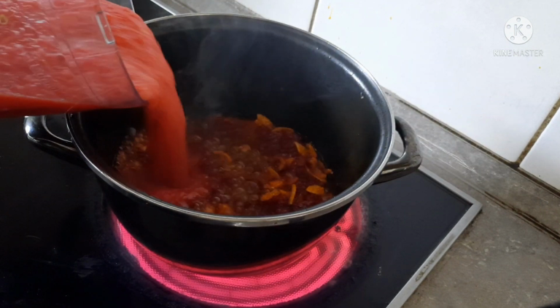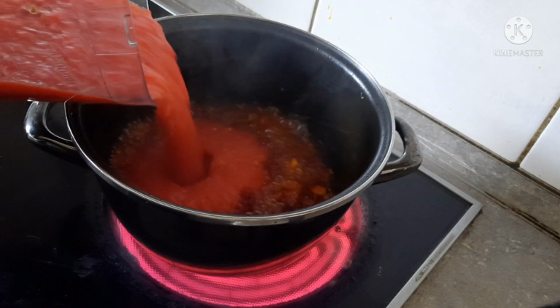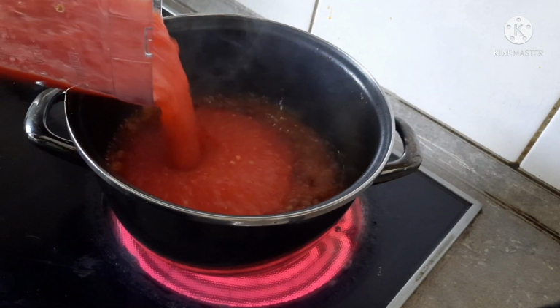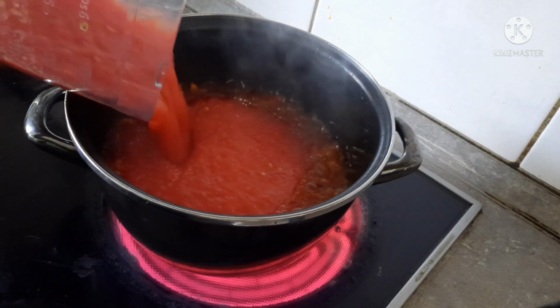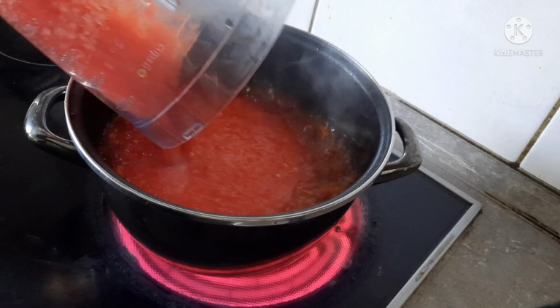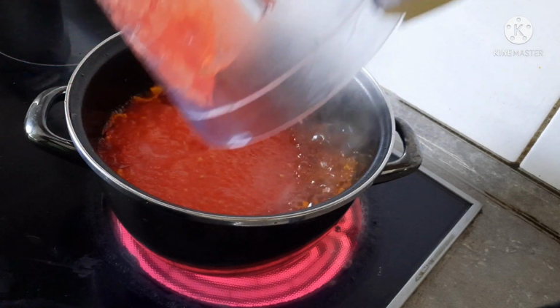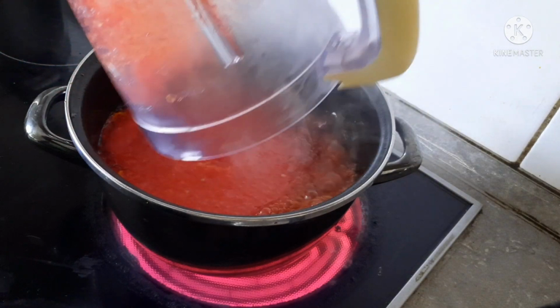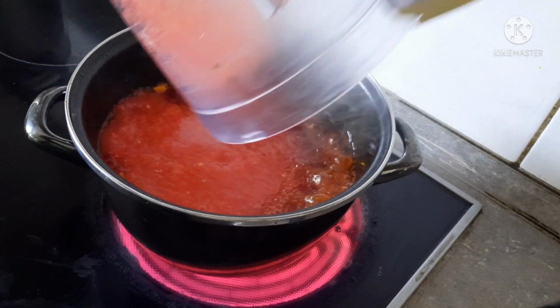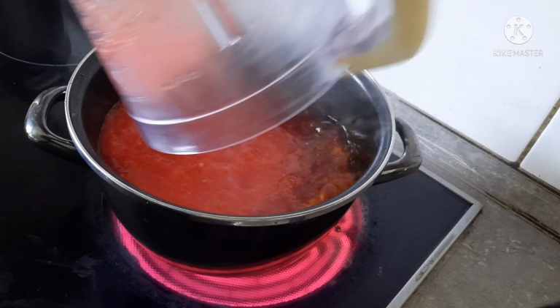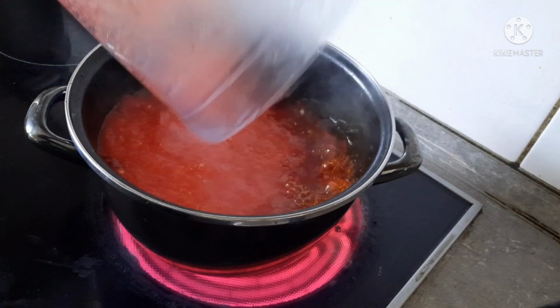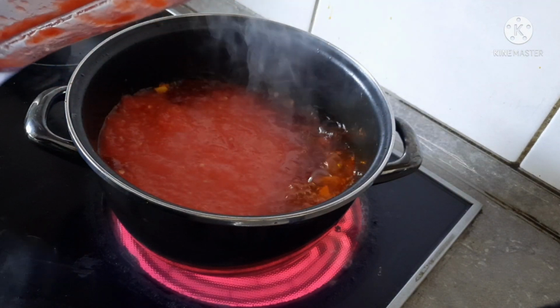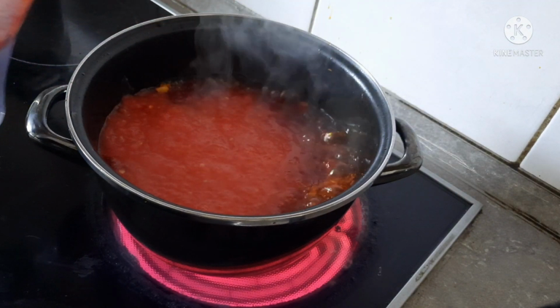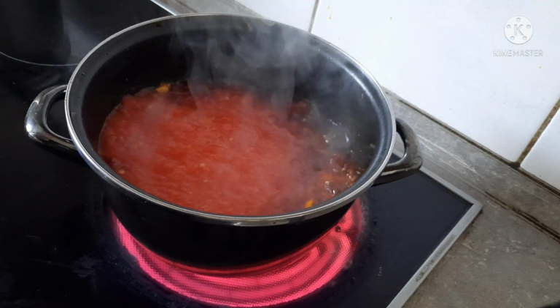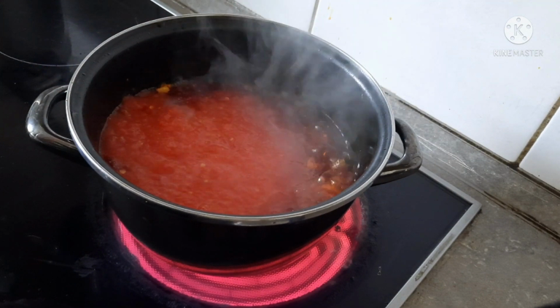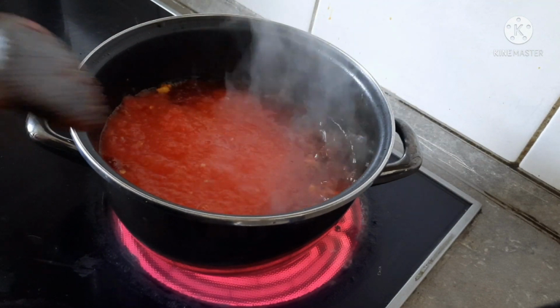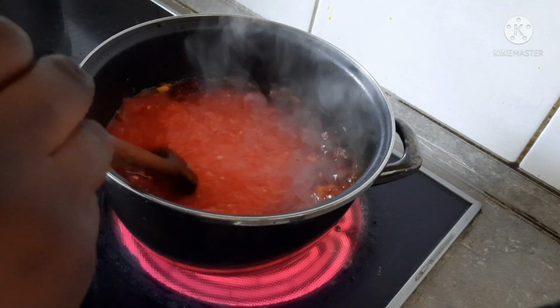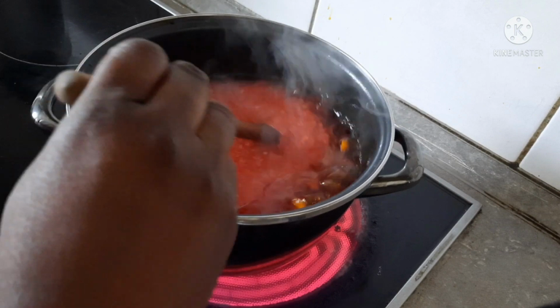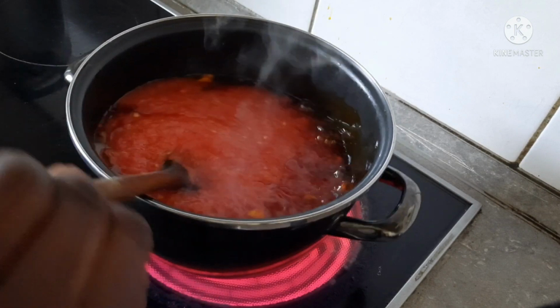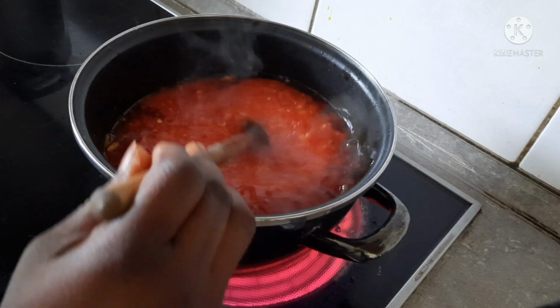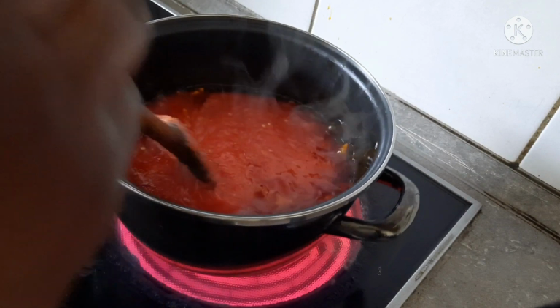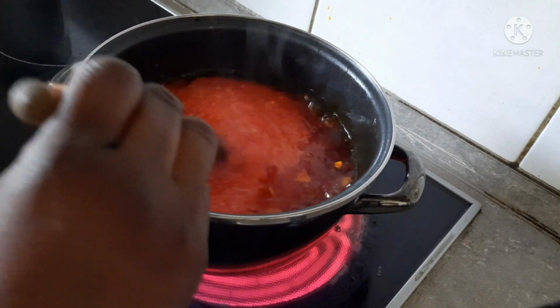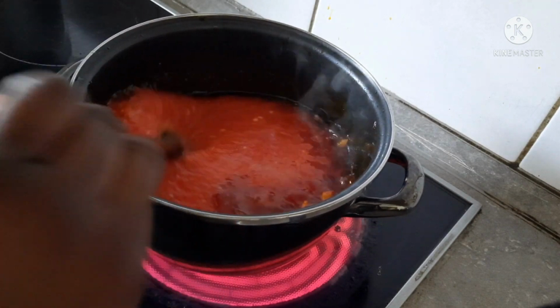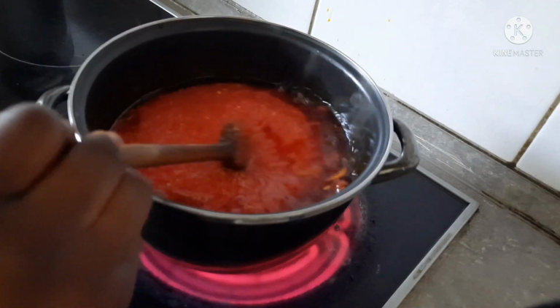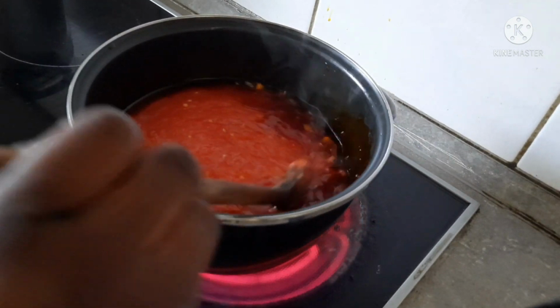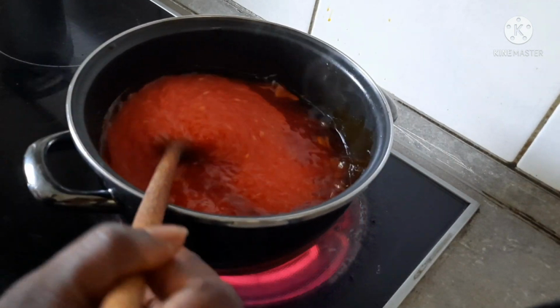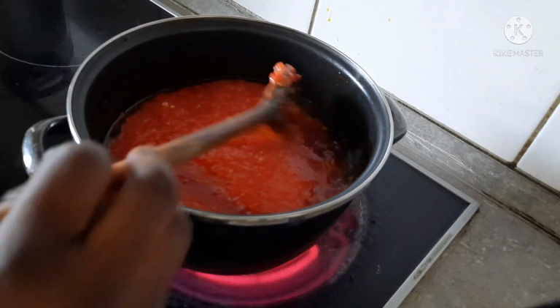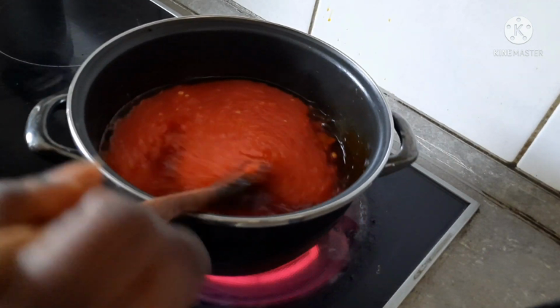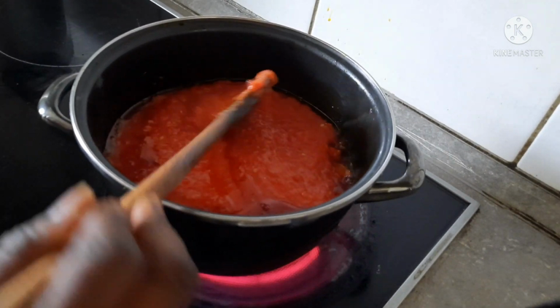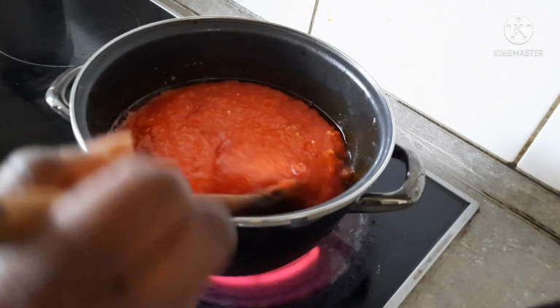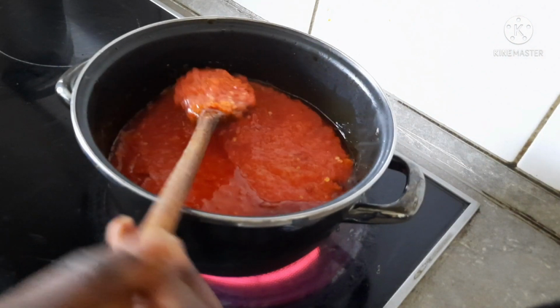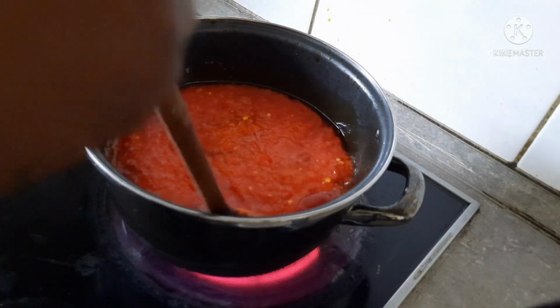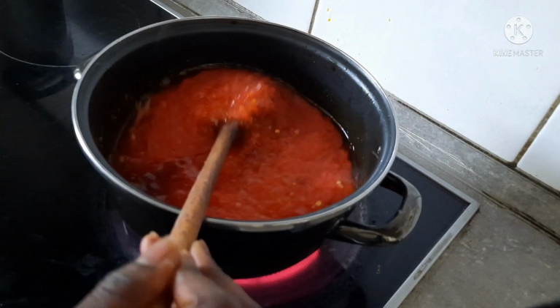I will add the pepper inside. After adding the blended pepper, I will stir it together so that it will not be burning. After adding the blended pepper, I will stir it together slowly.